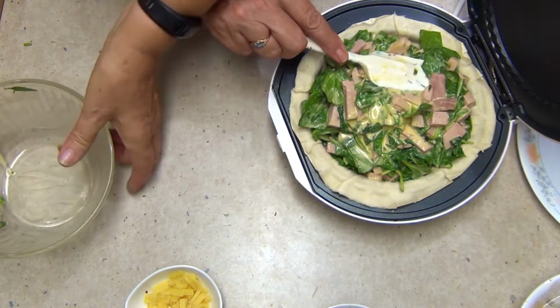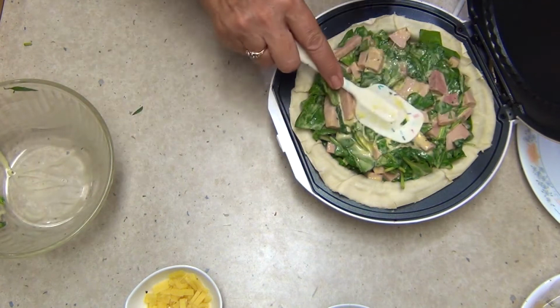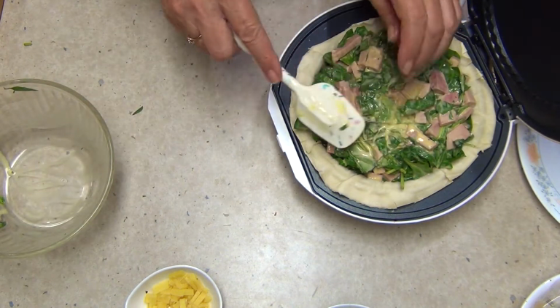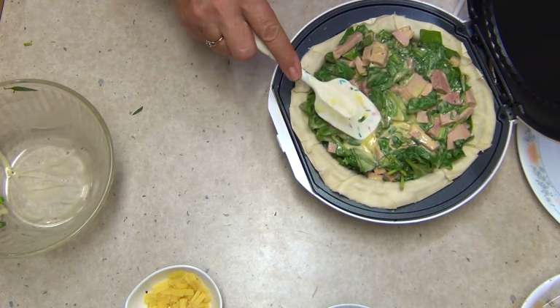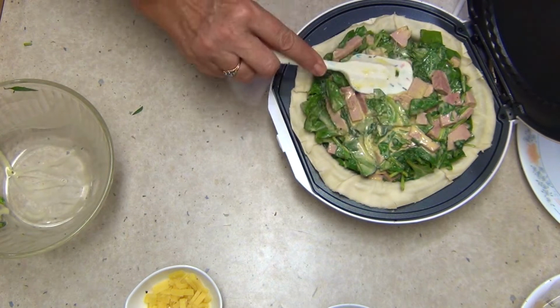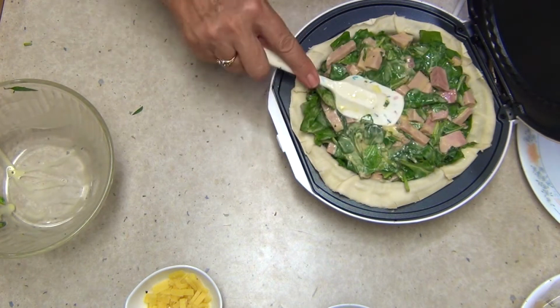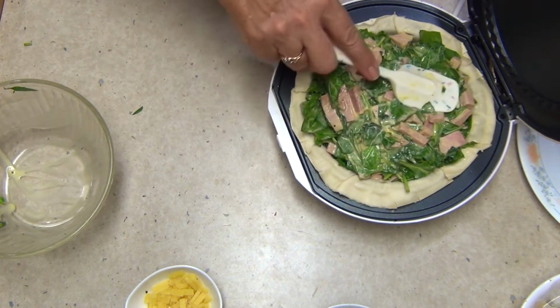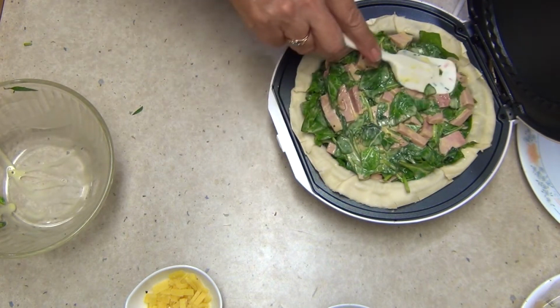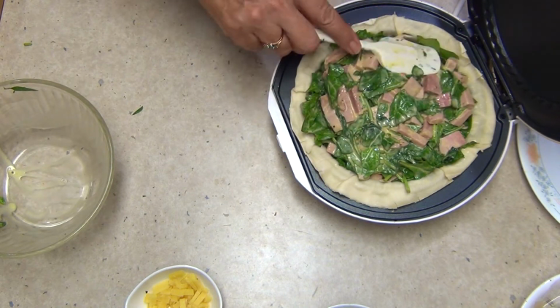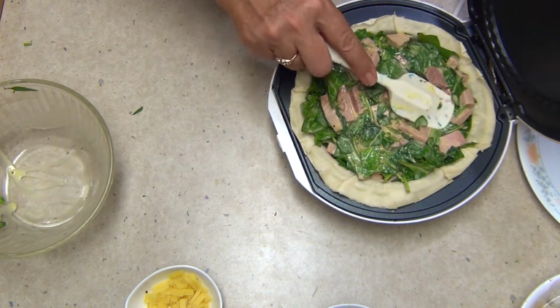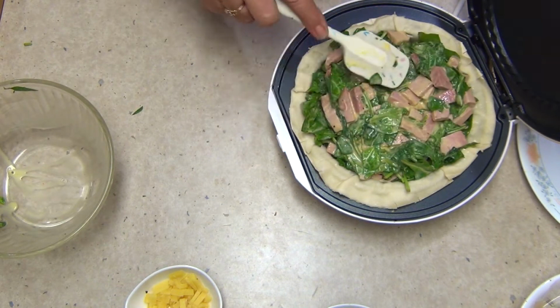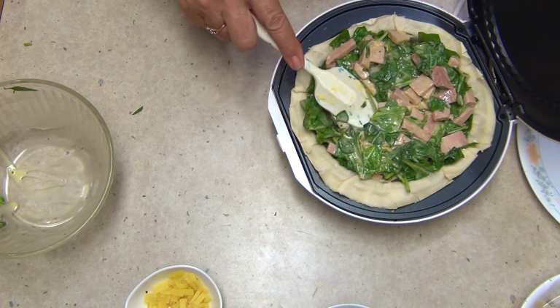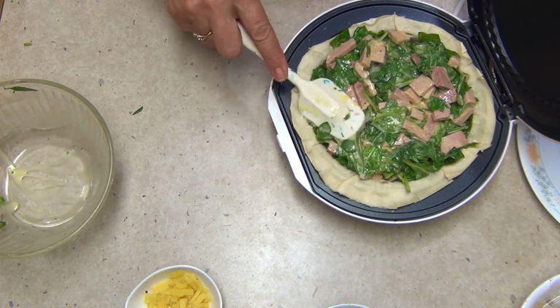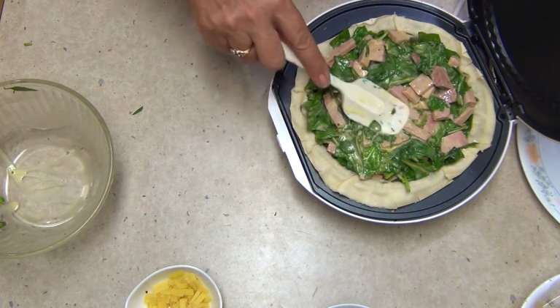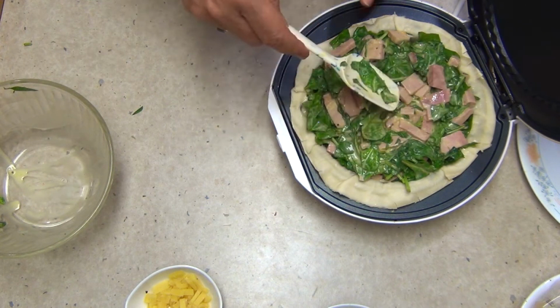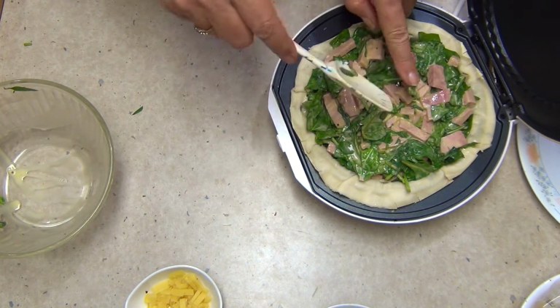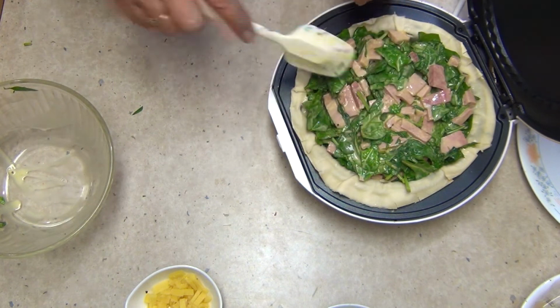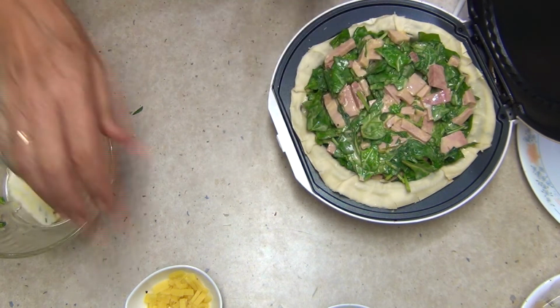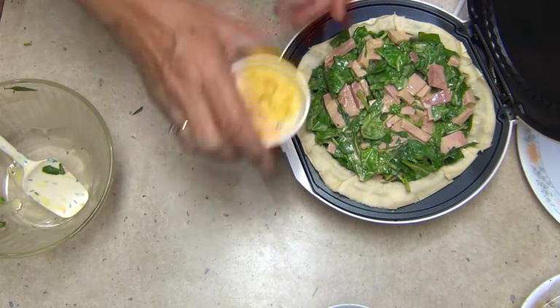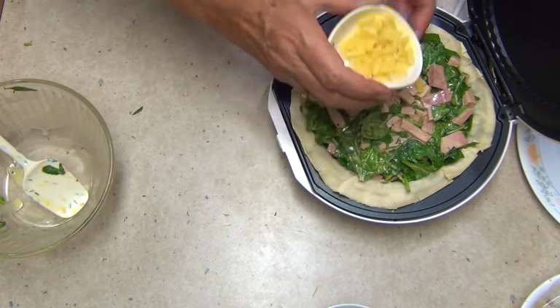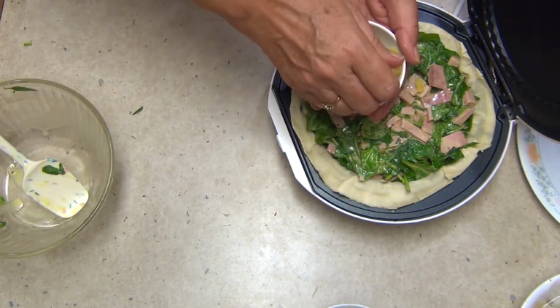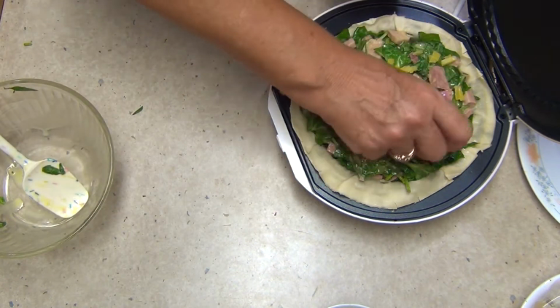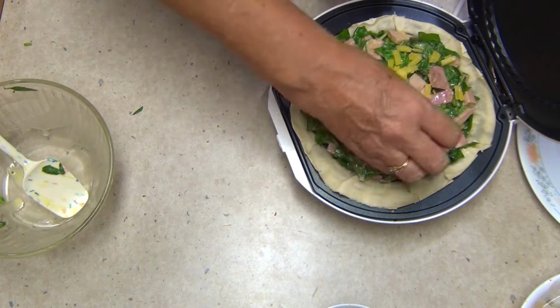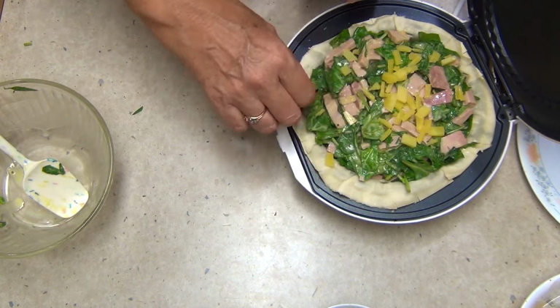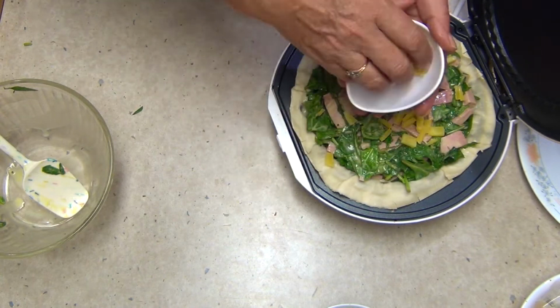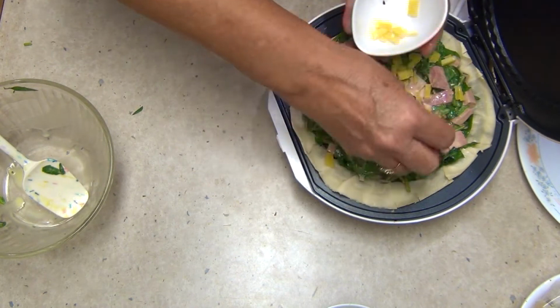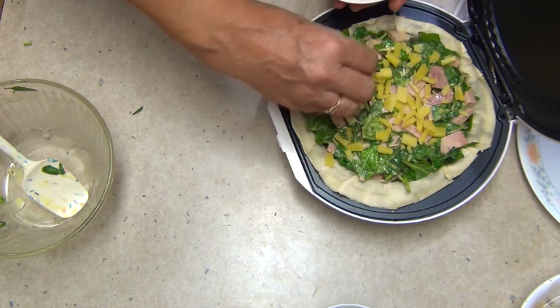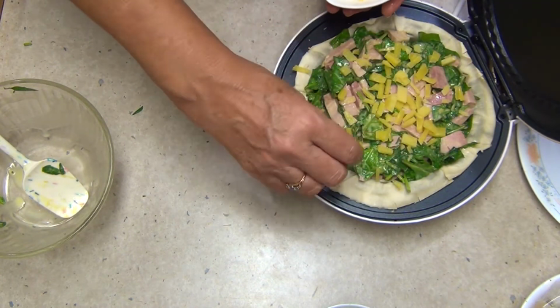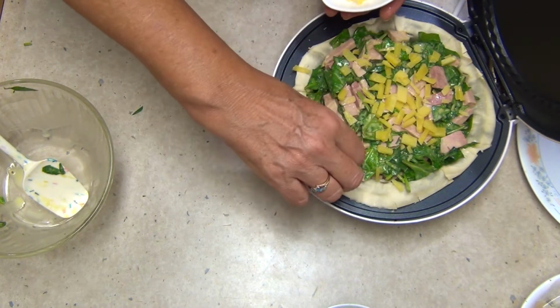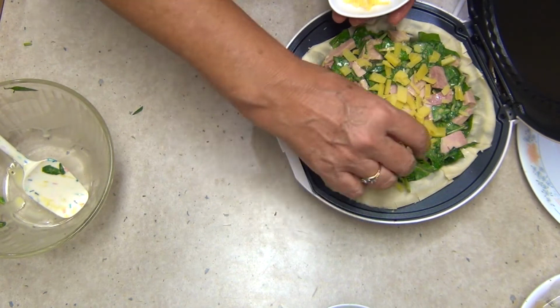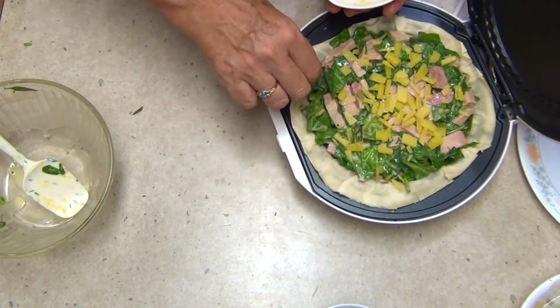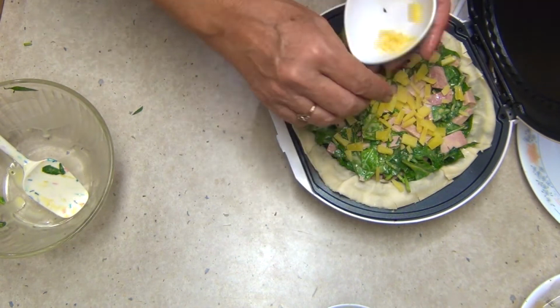Just press it in quite firmly. You could put feta cheese in here if you like, or blobs of cream cheese as well — make it like a spinach cheesecake. Sprinkle our remaining cheese over the top. I haven't grated this because I want a little bit of texture here.